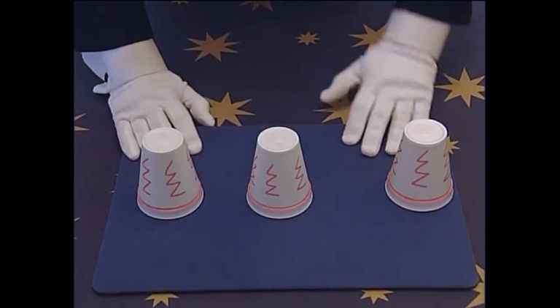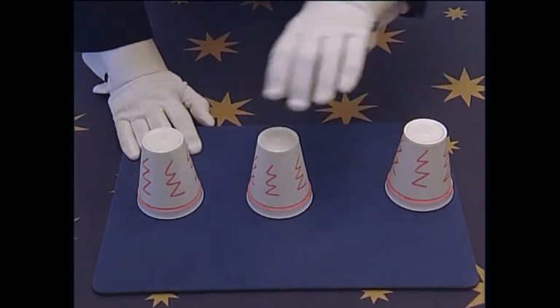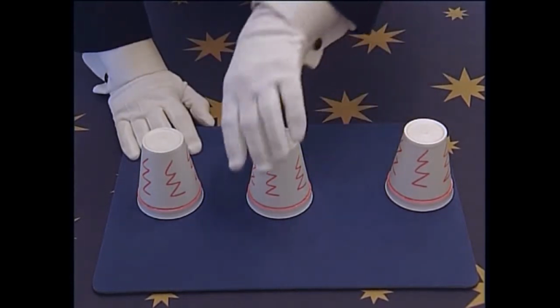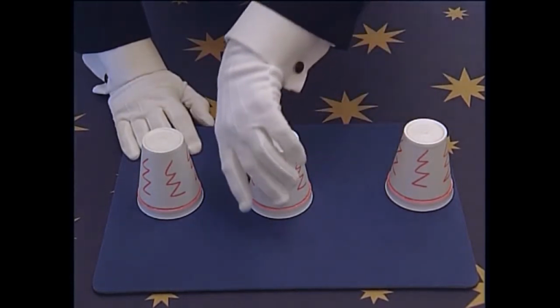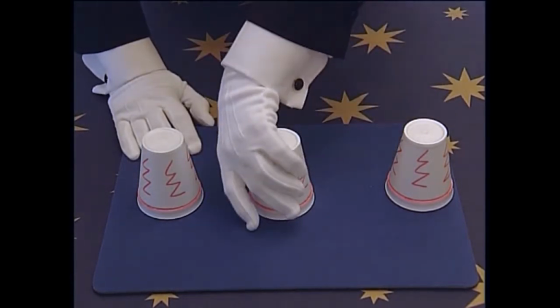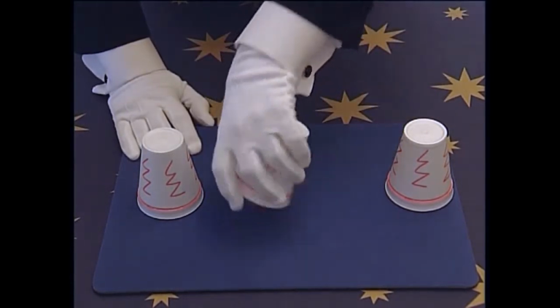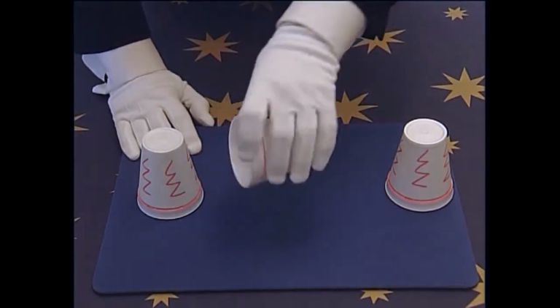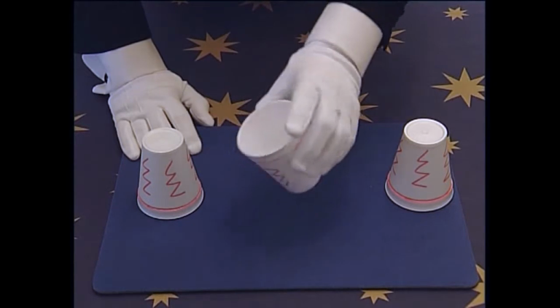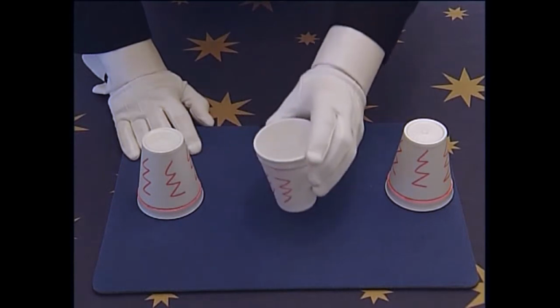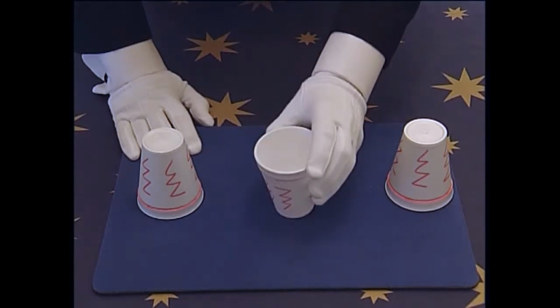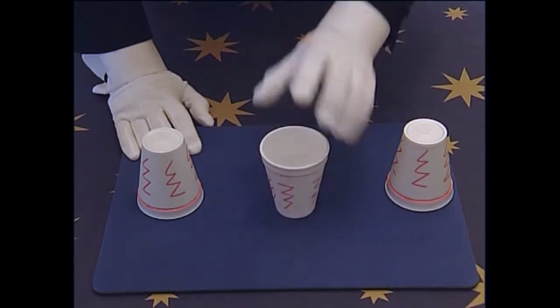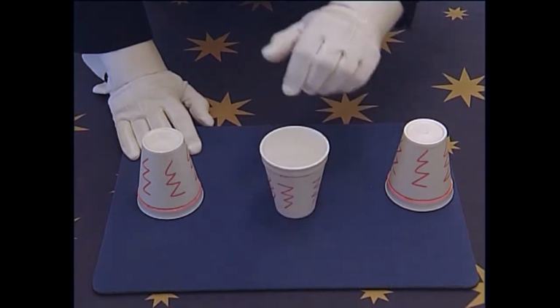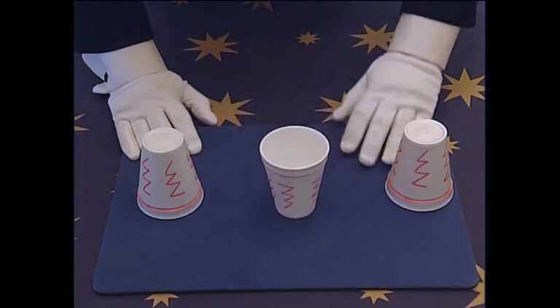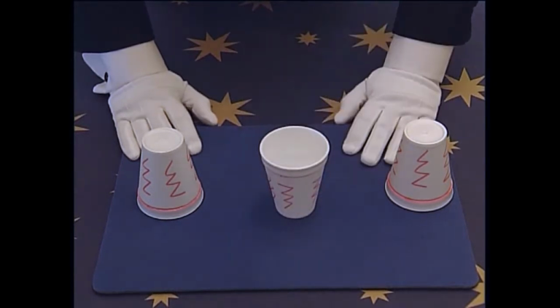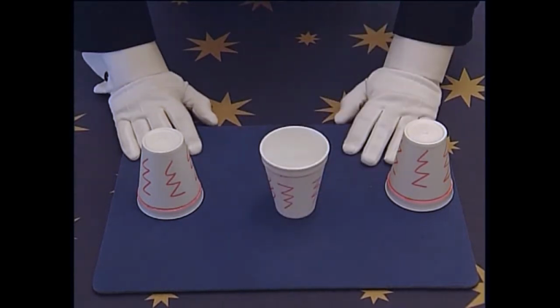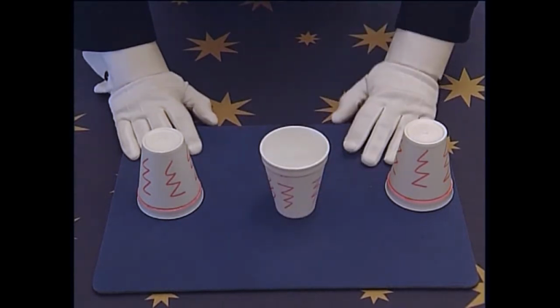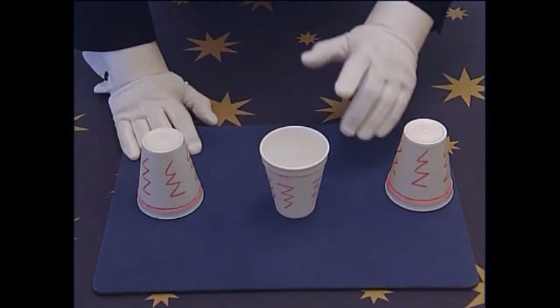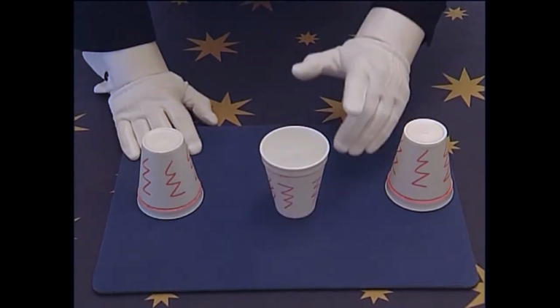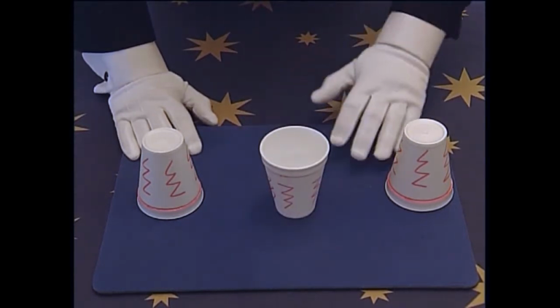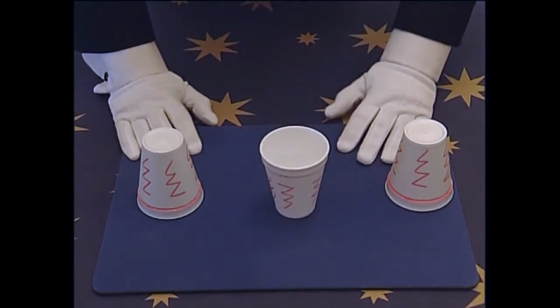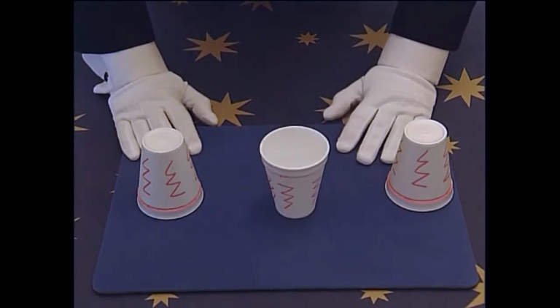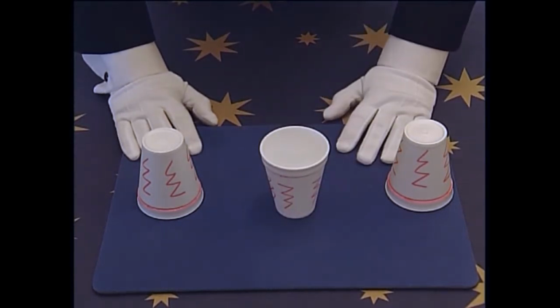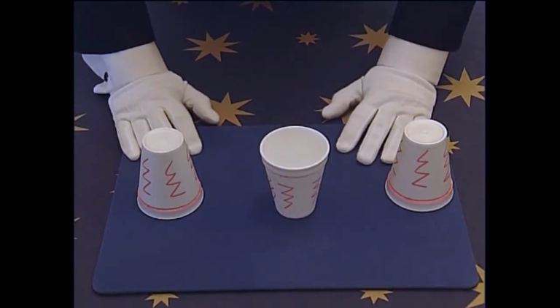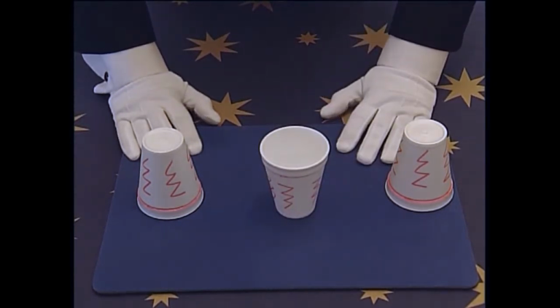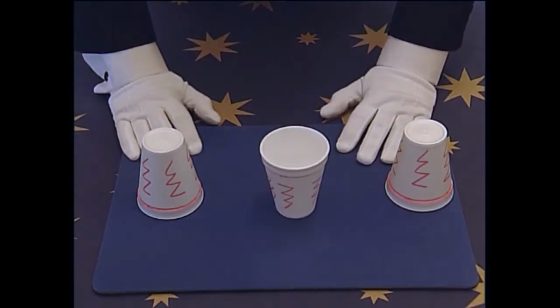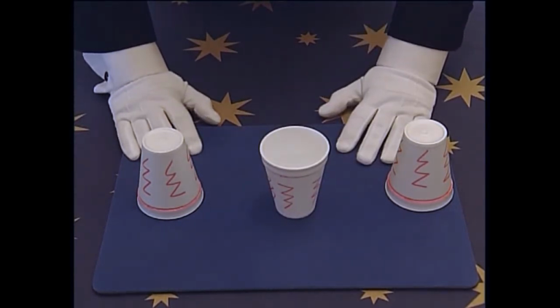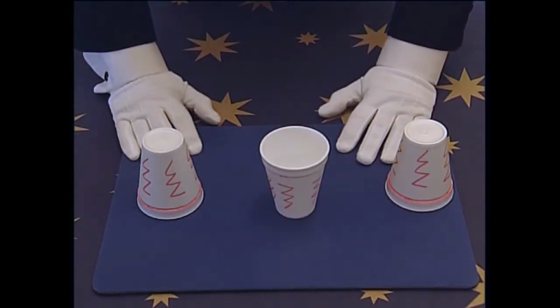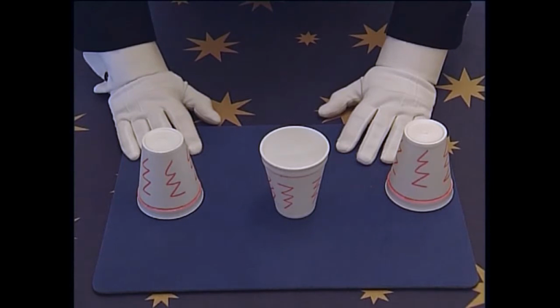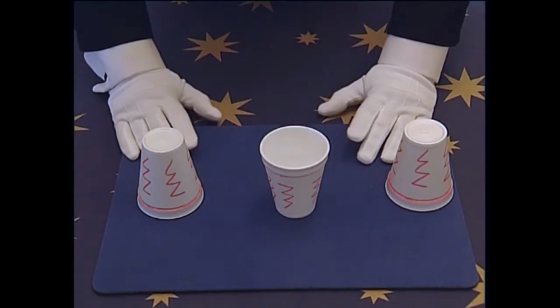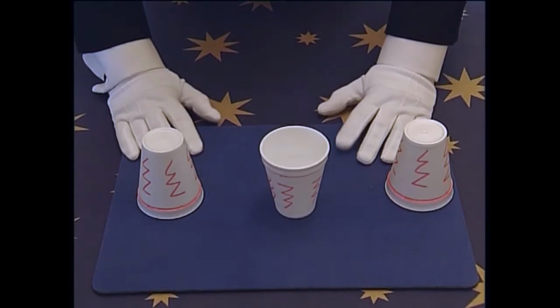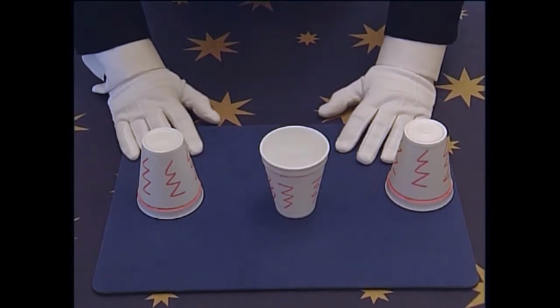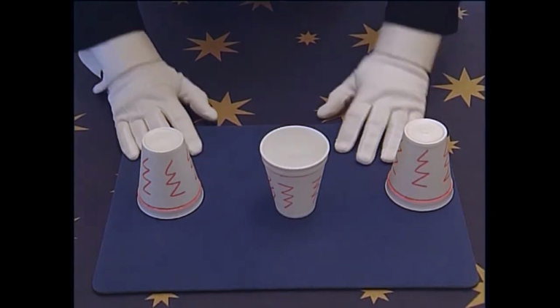Now, when it's their go, you turn the middle cup face up. Now if they copy you exactly, they still will not be able to do the same move. Let me show you what I mean.